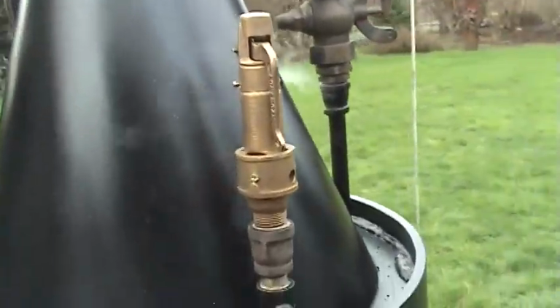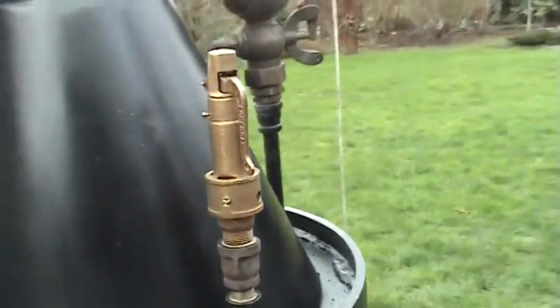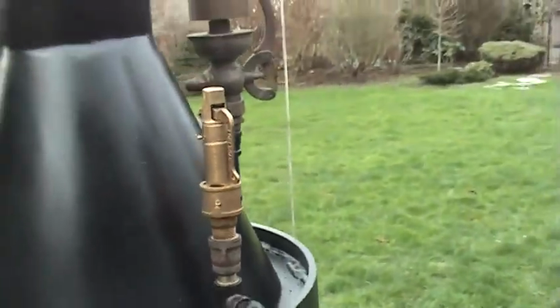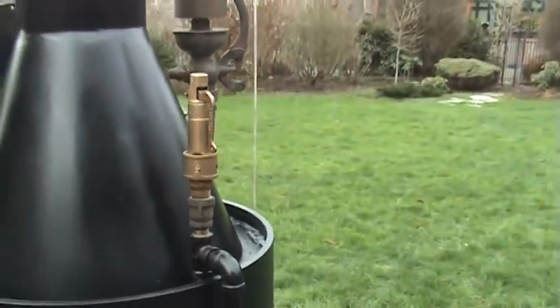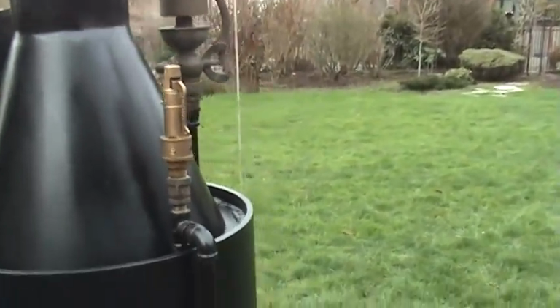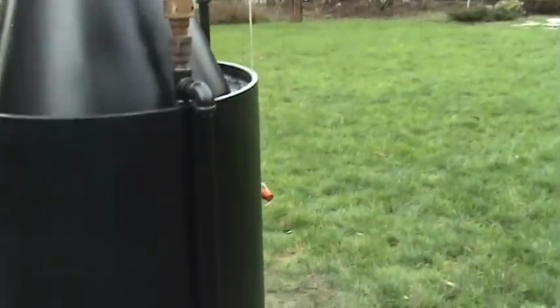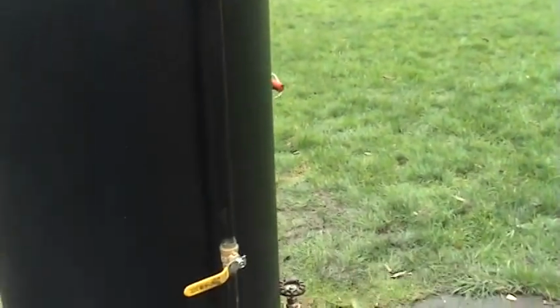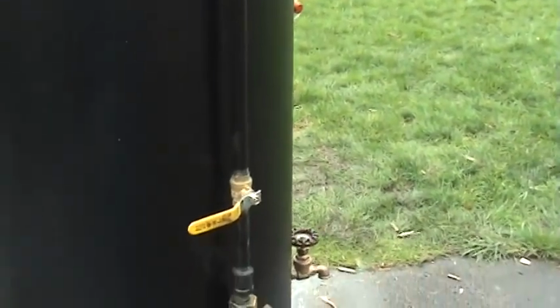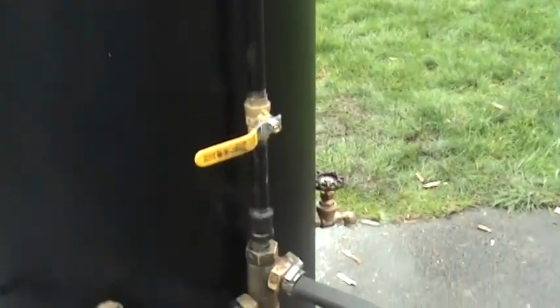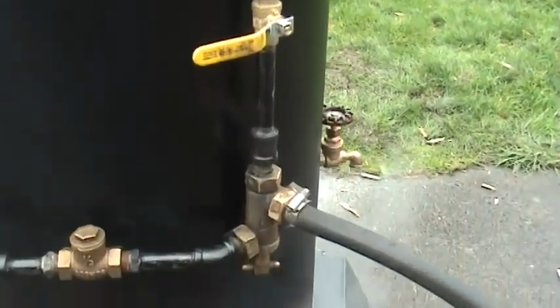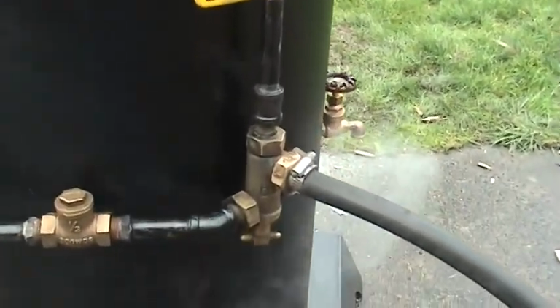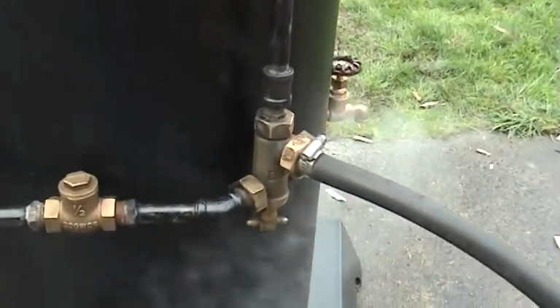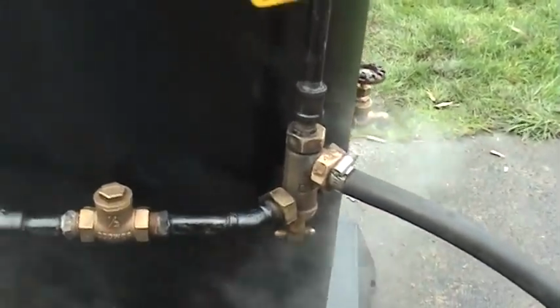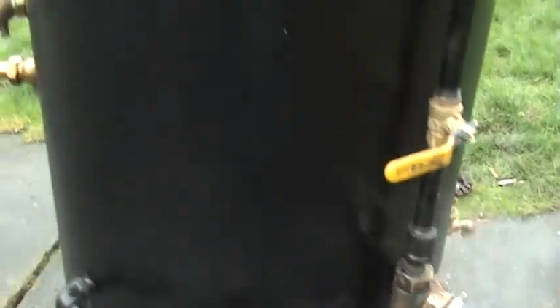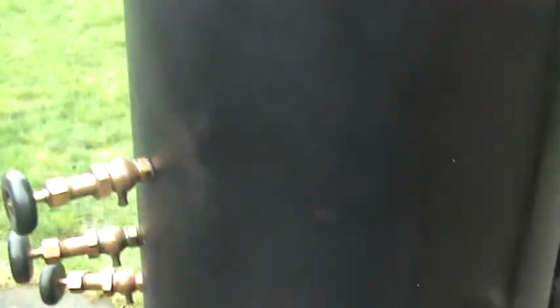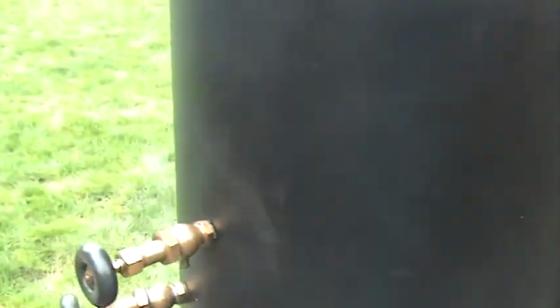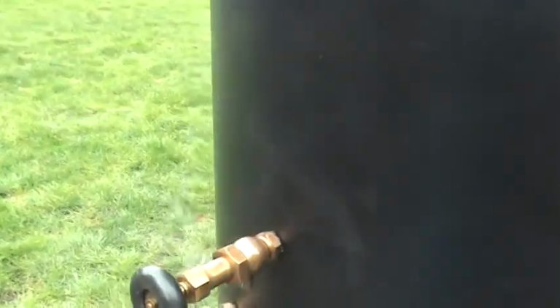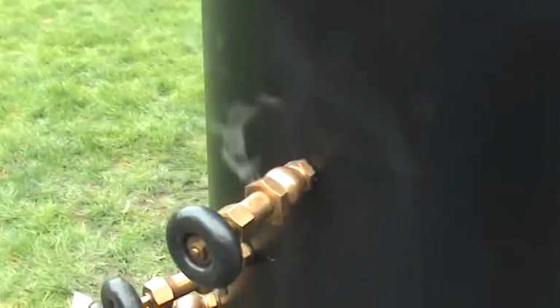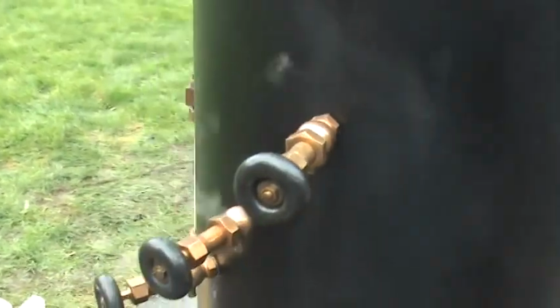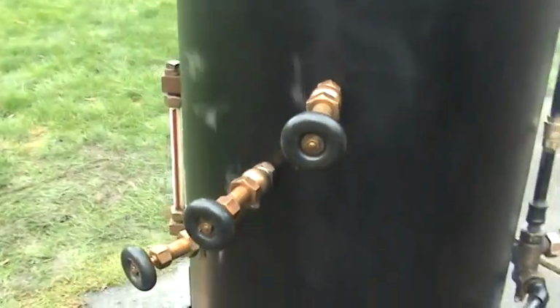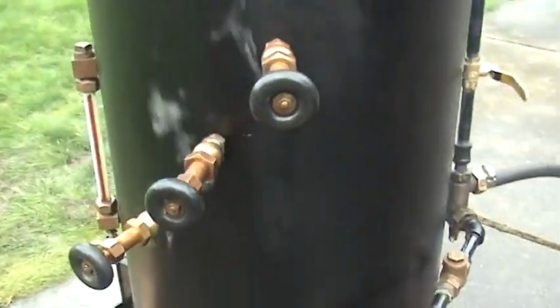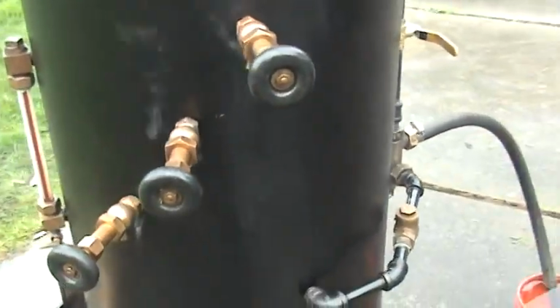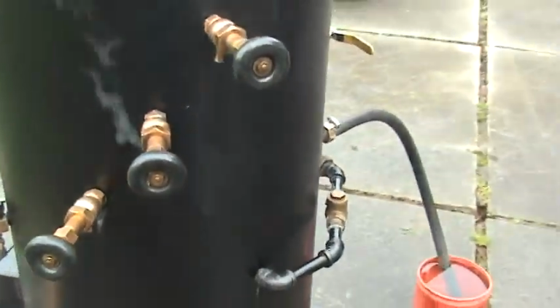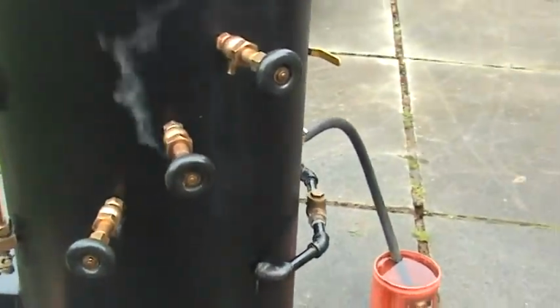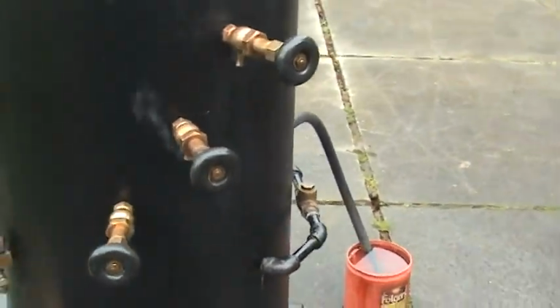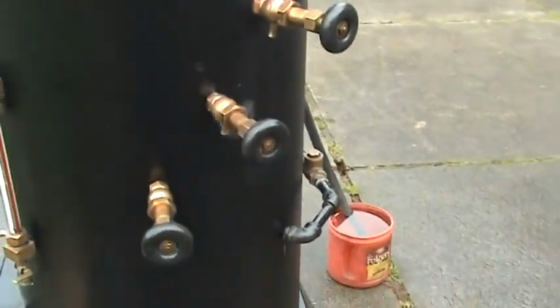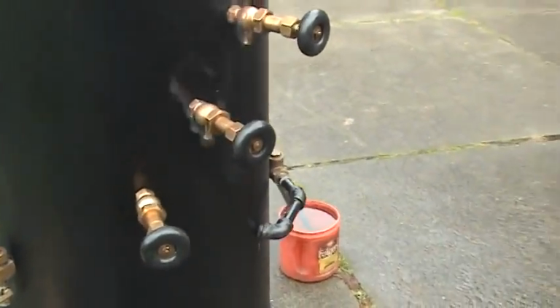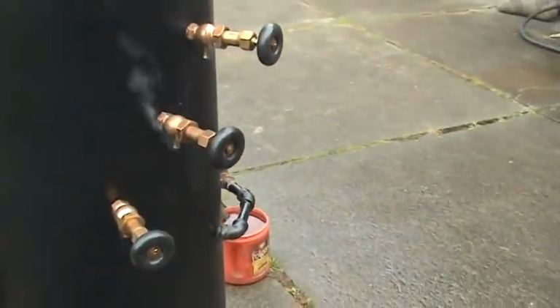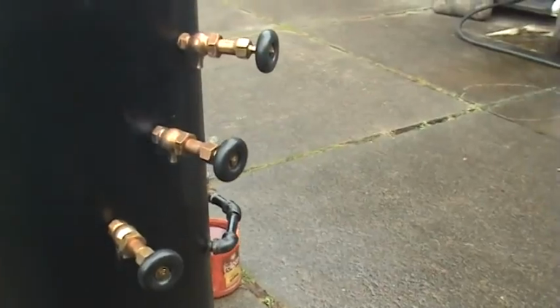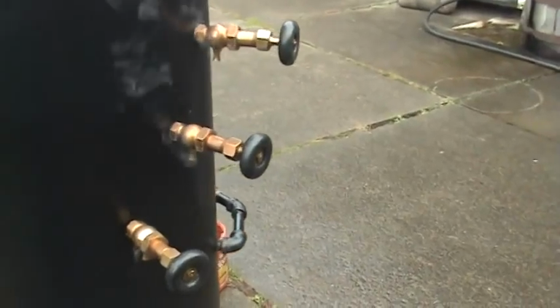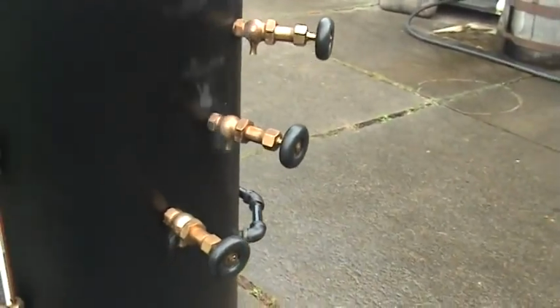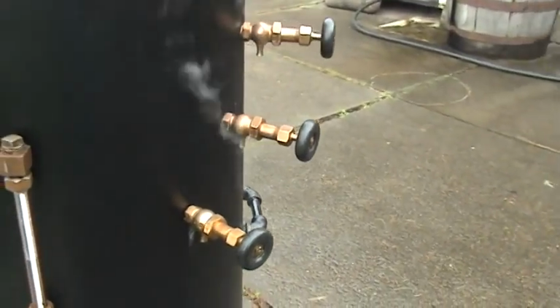It's got a pop-off valve set at 100 pounds, an injector, and a beautiful blow-down valve over here — nice machined bronze.